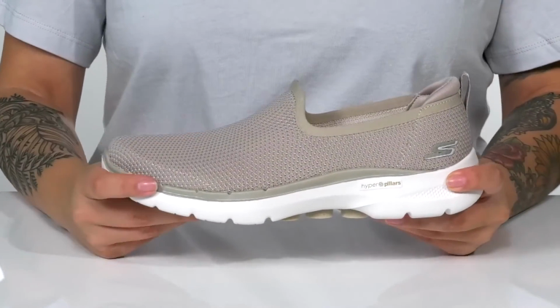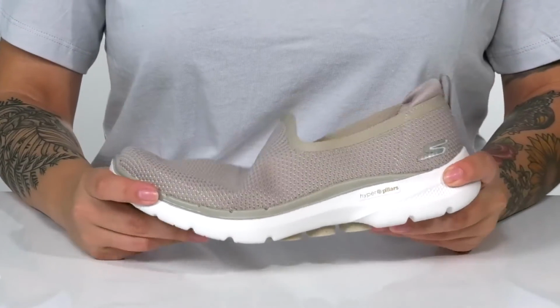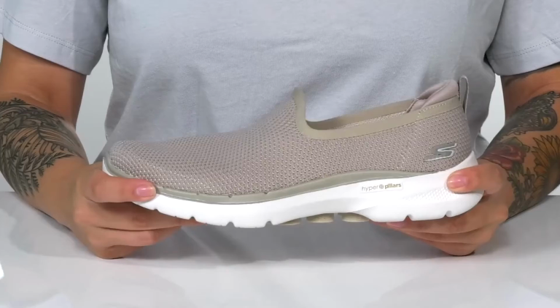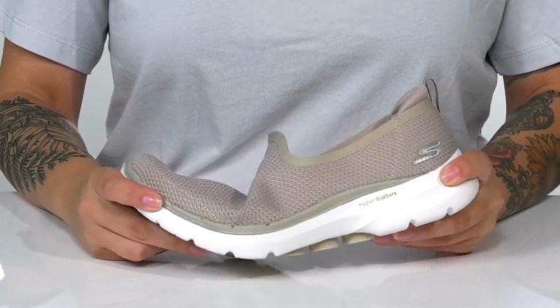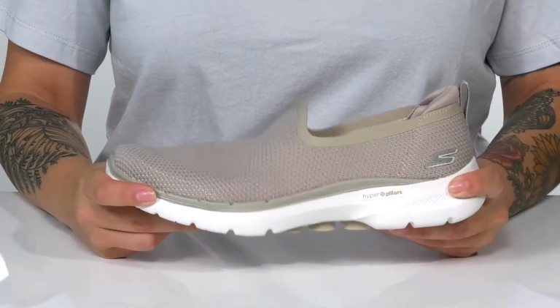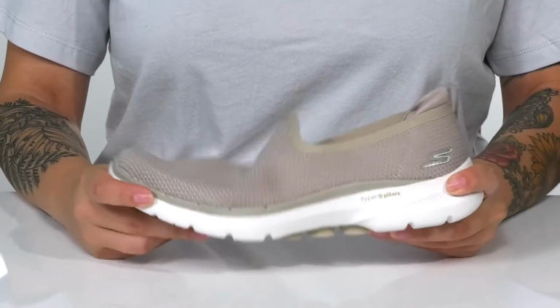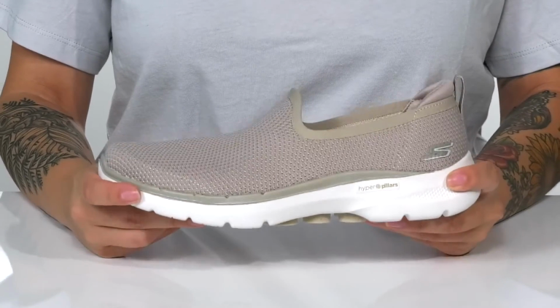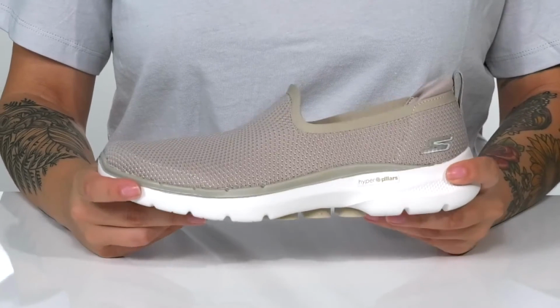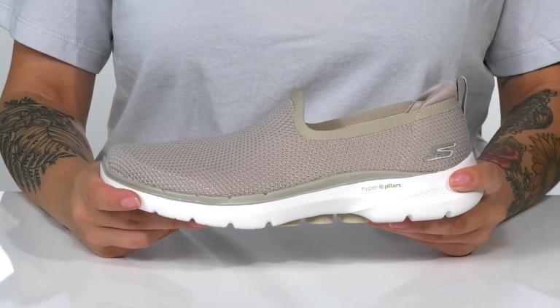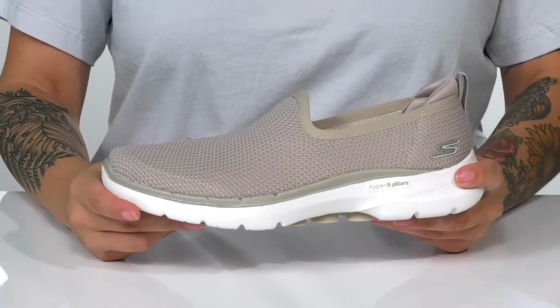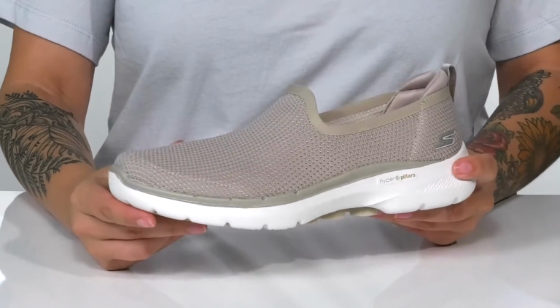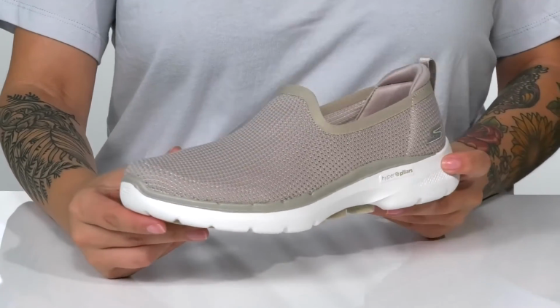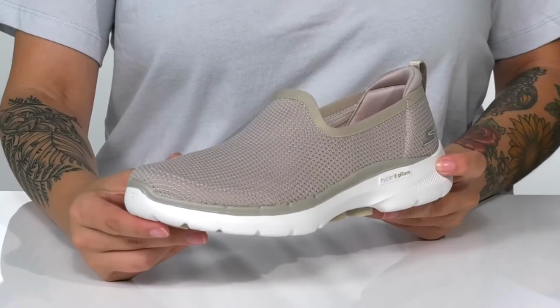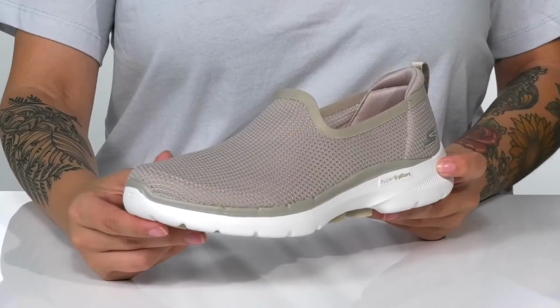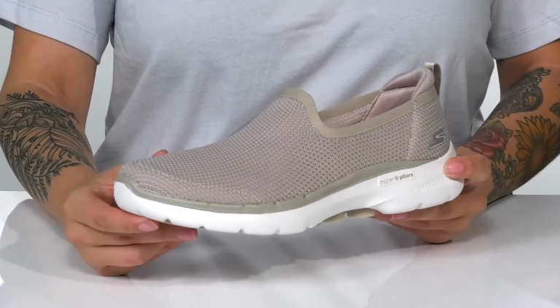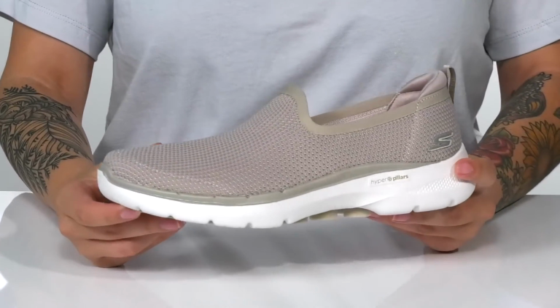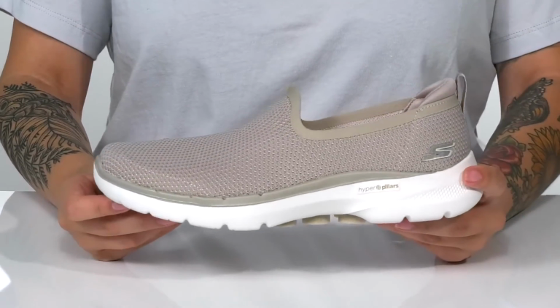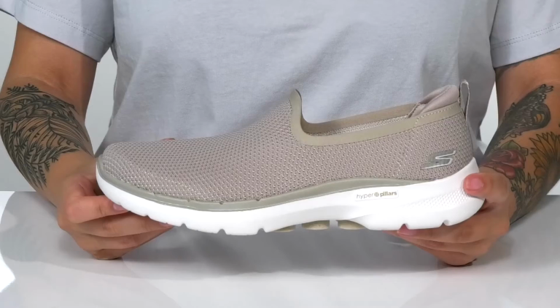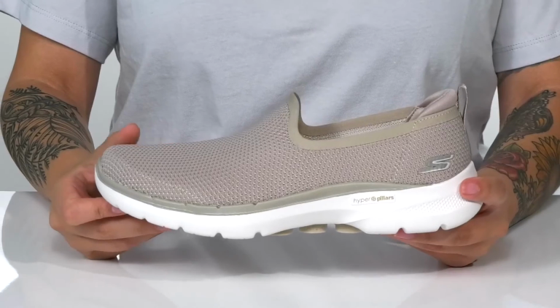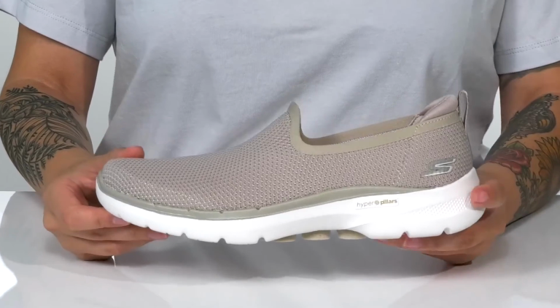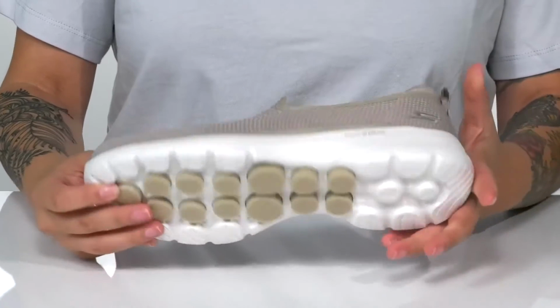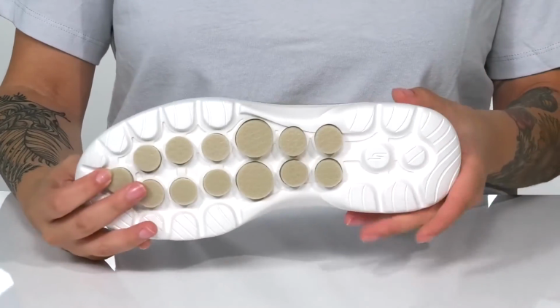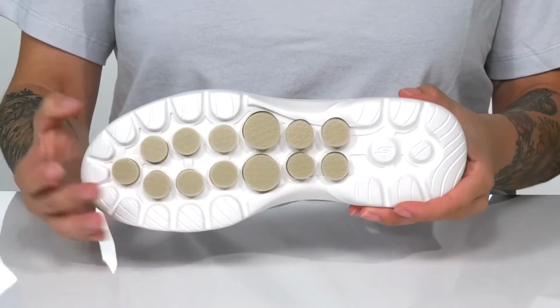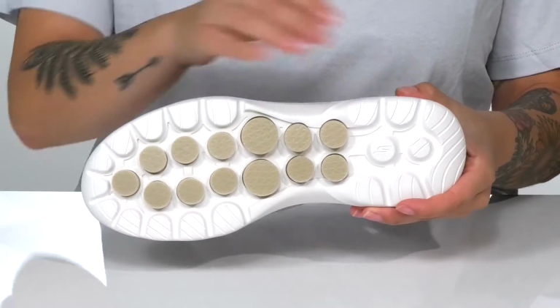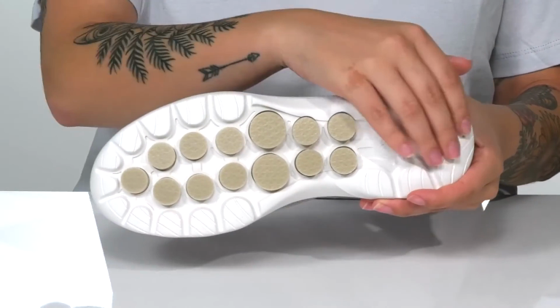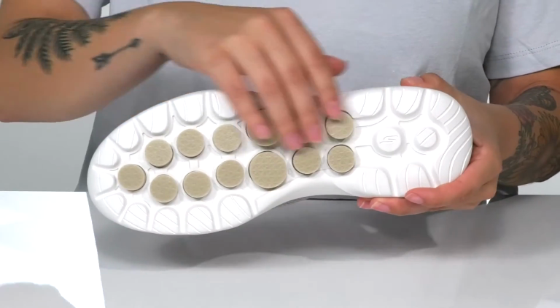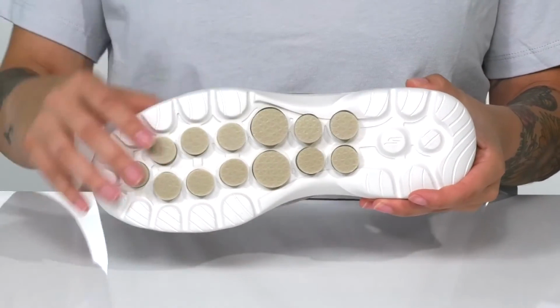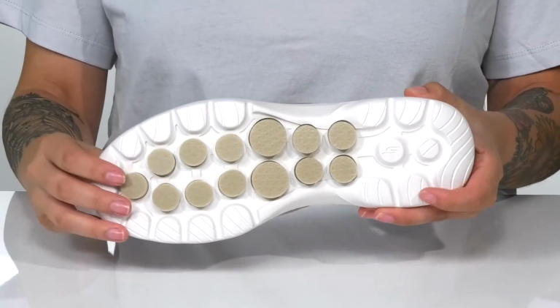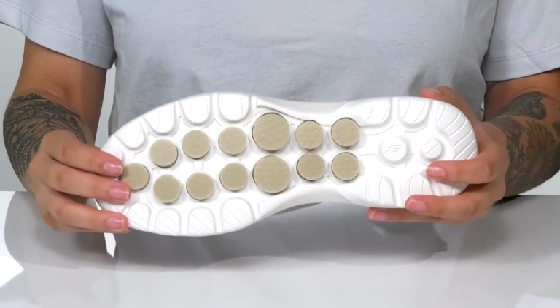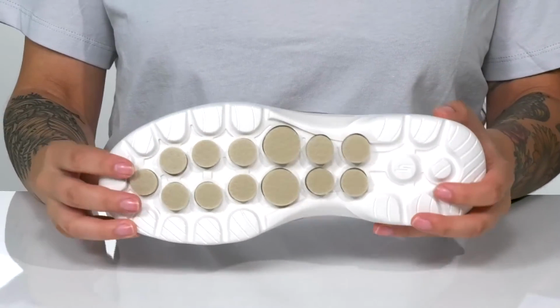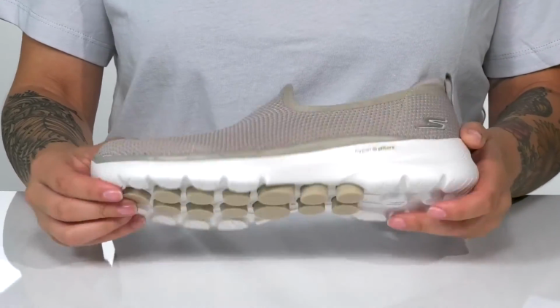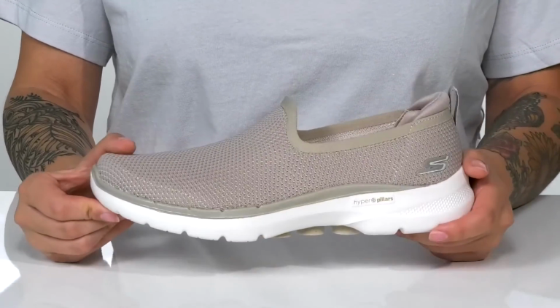That flexible midsole has a high rebound Comfort Pillar Technology, making each step very comfortable. All of that is on top of a dual density outsole that gives support and stability.